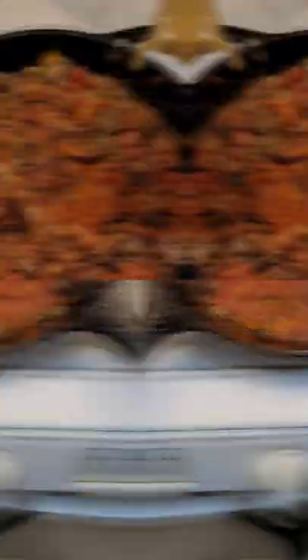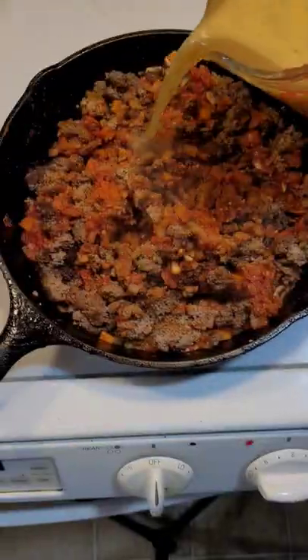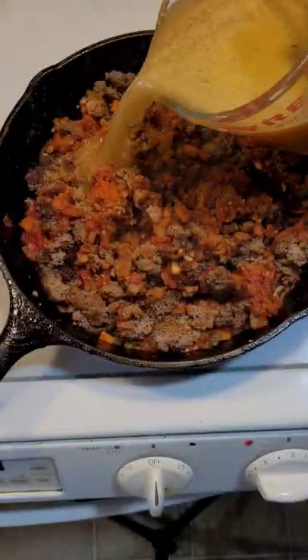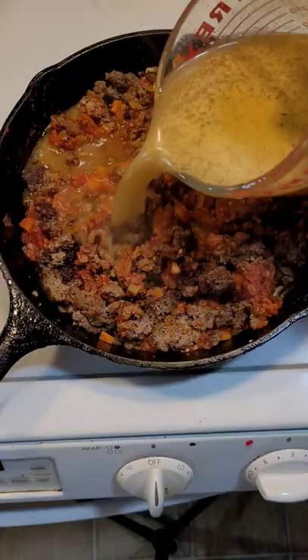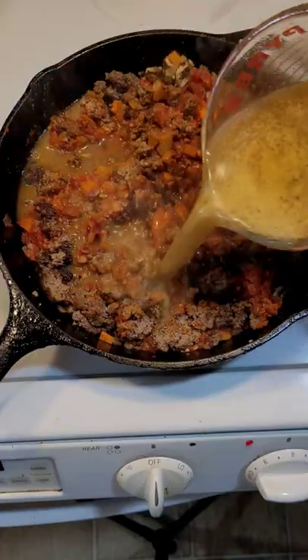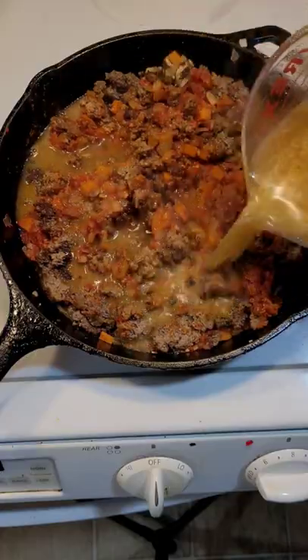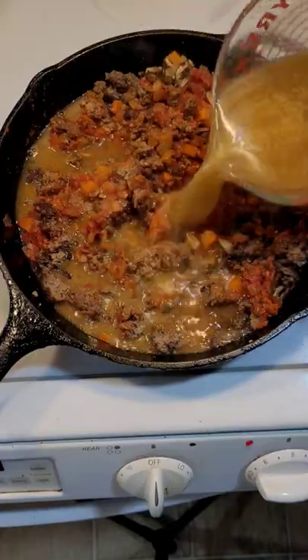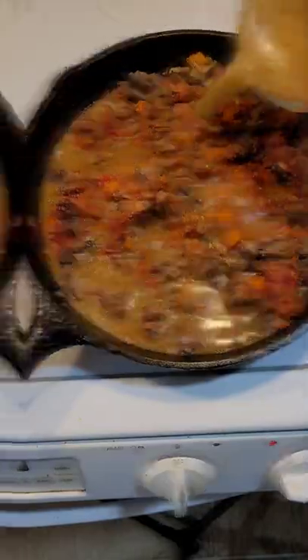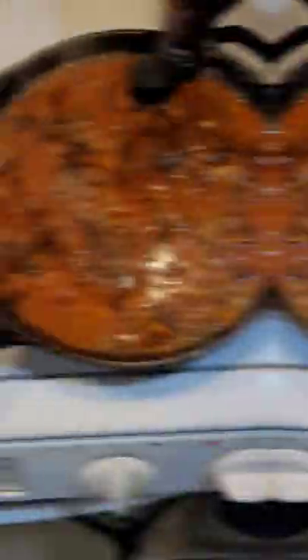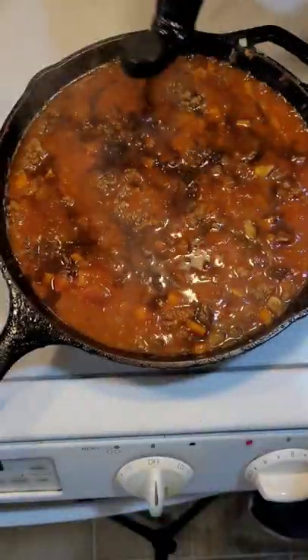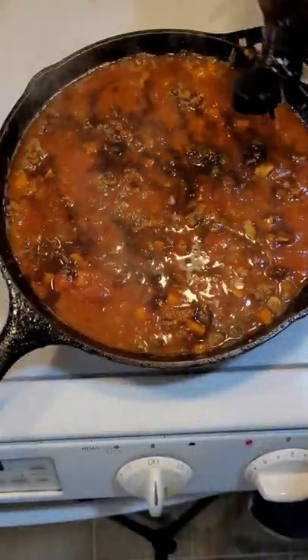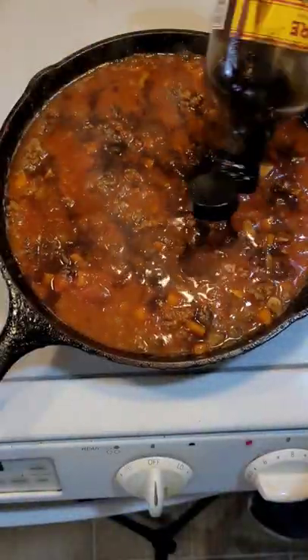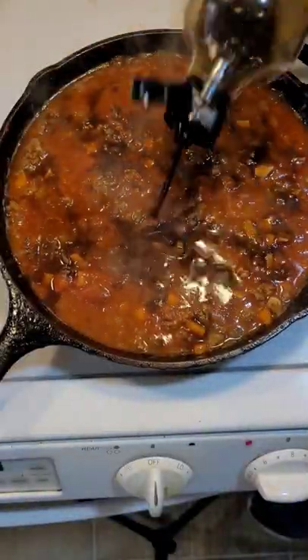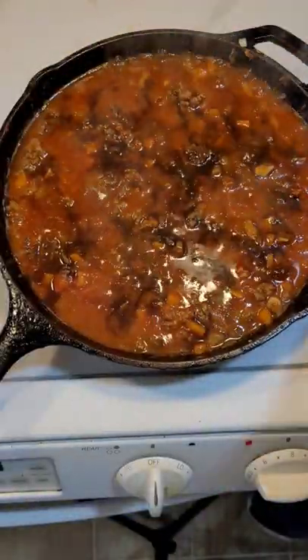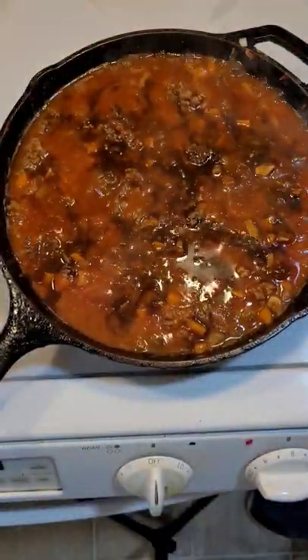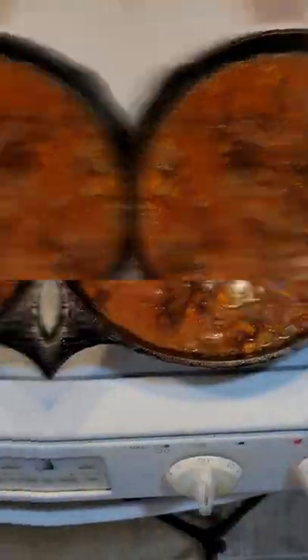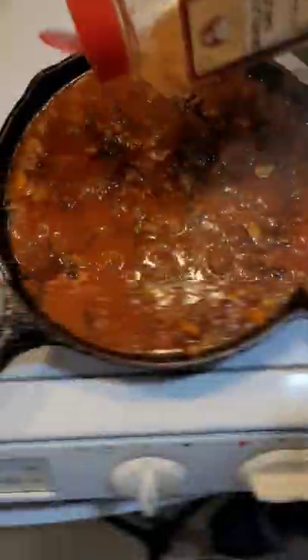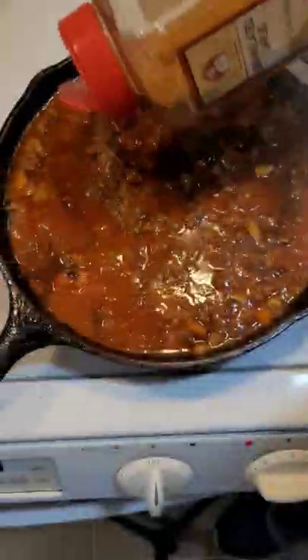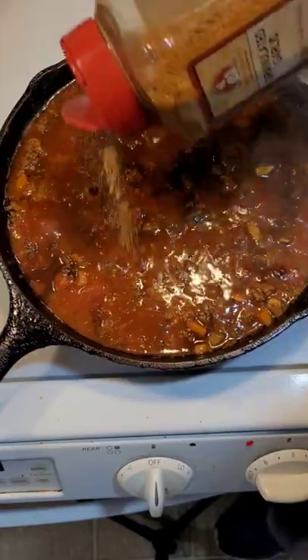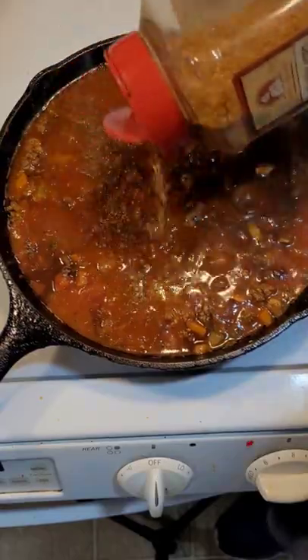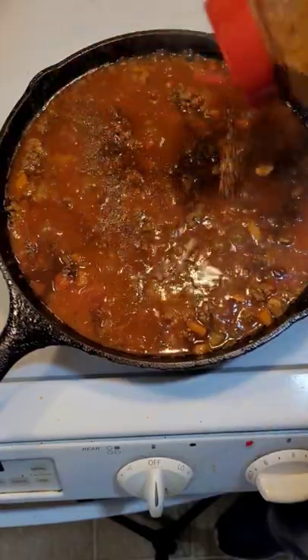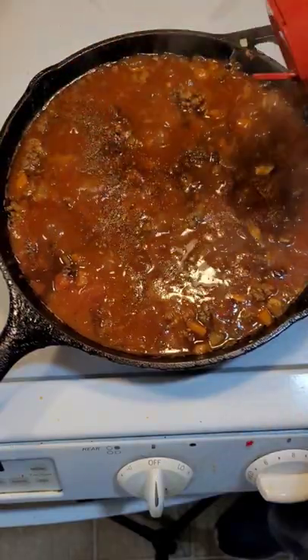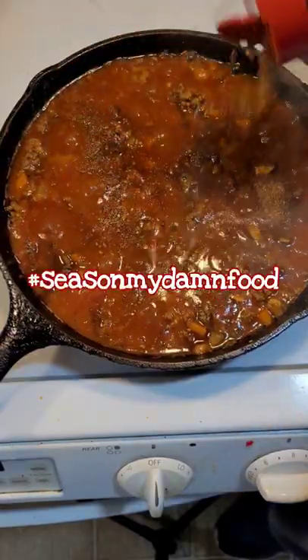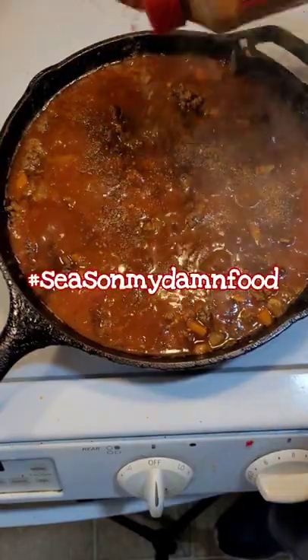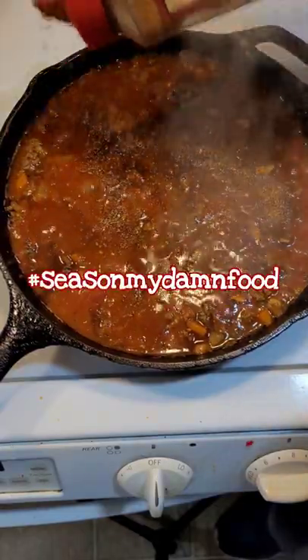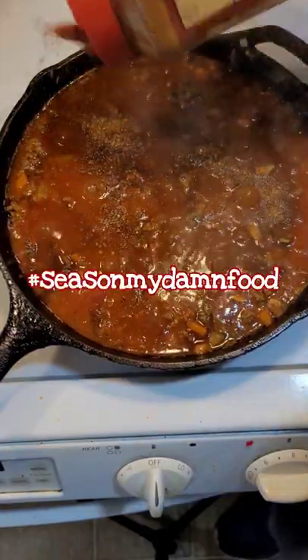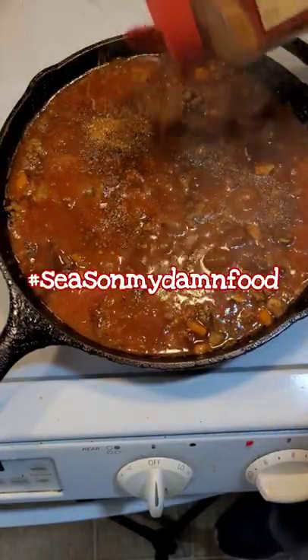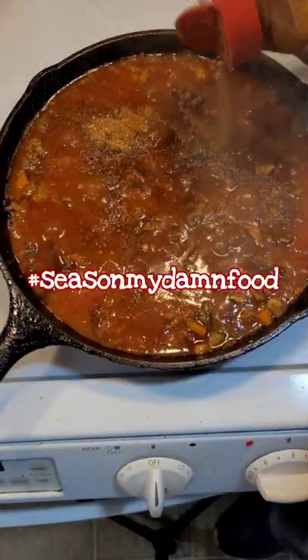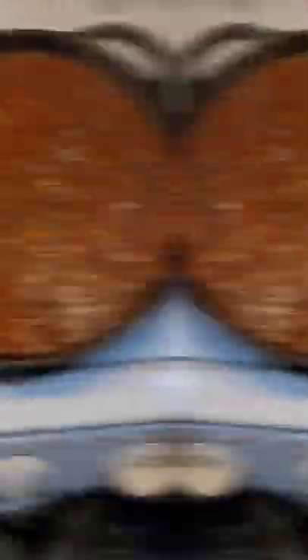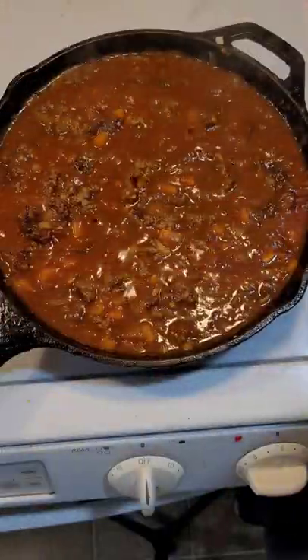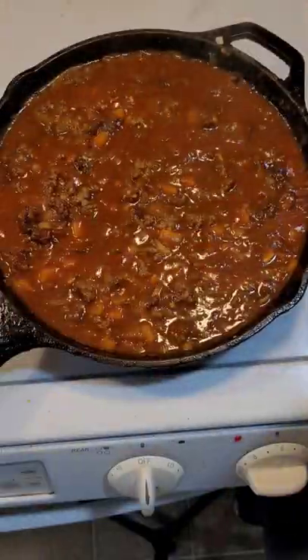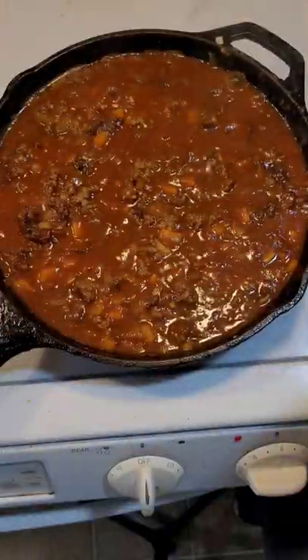Add two cups of beef broth. Add some Worcestershire sauce. Some of my Creole seasoning — send me a message if you want to buy a pack. Let it simmer and reduce.